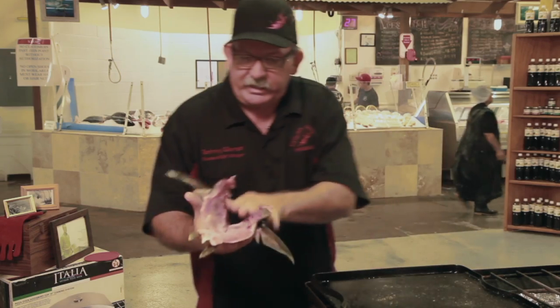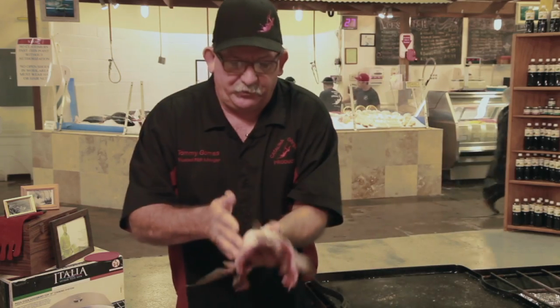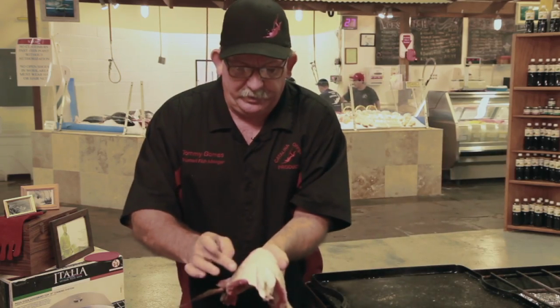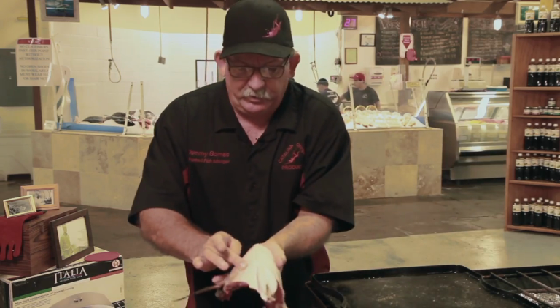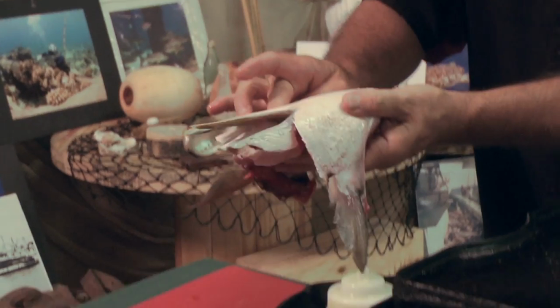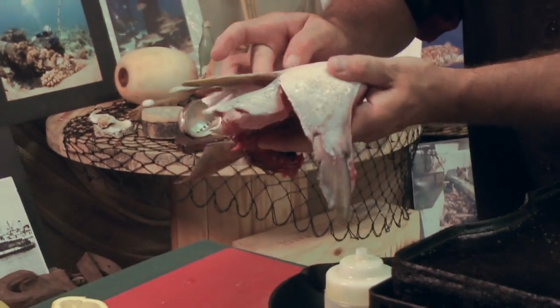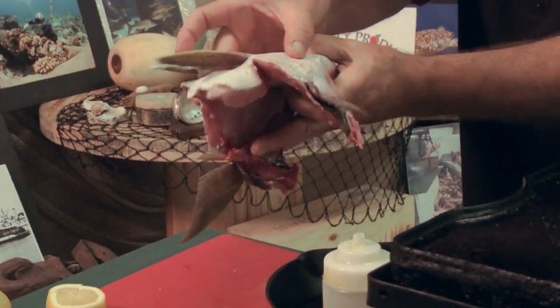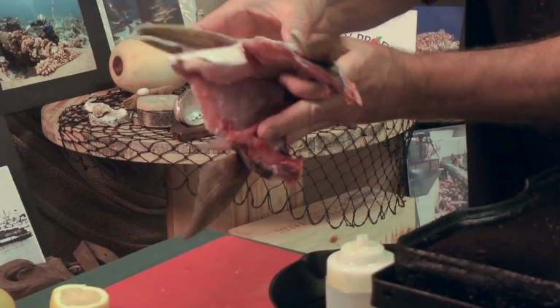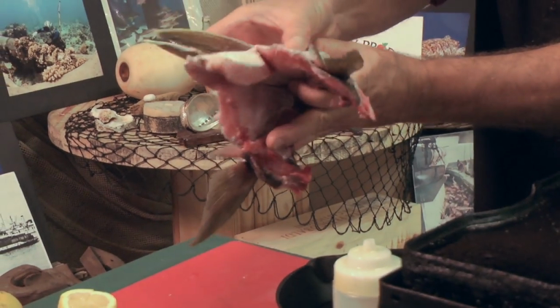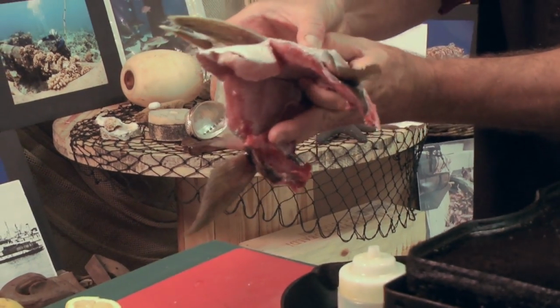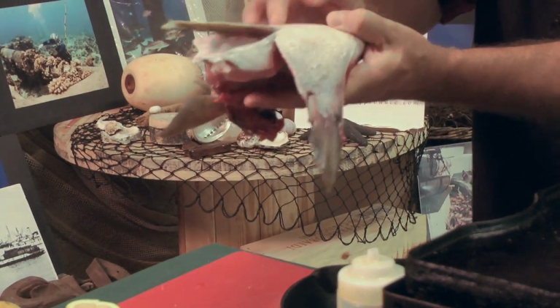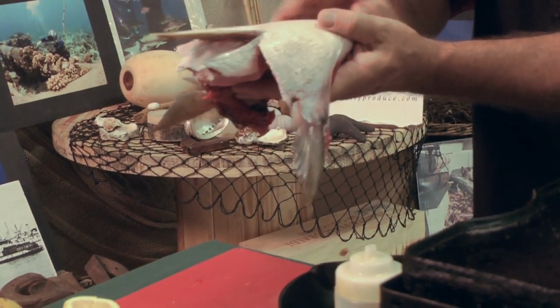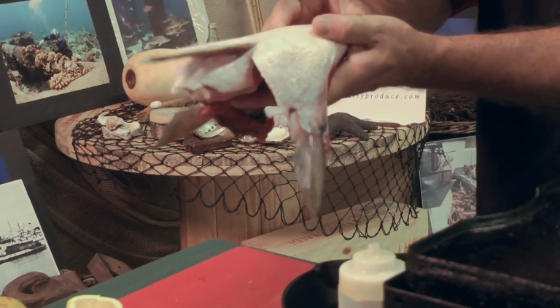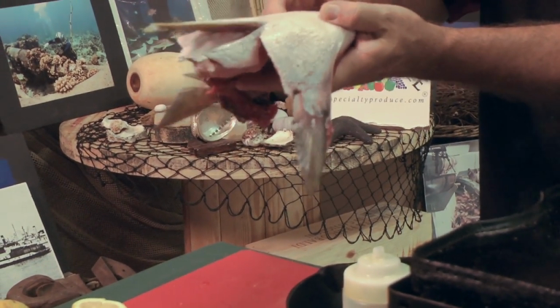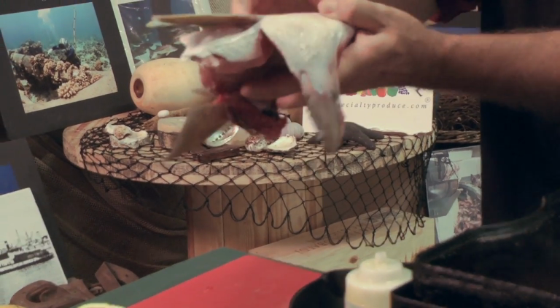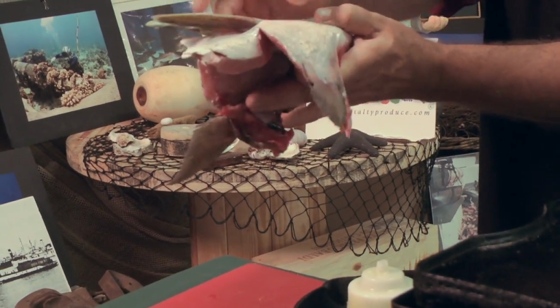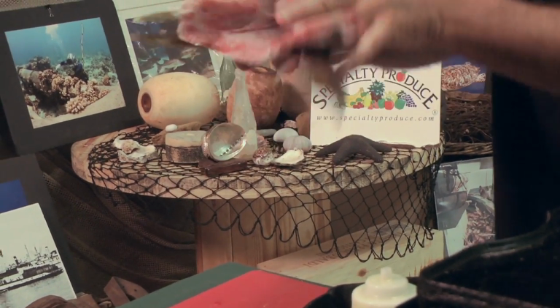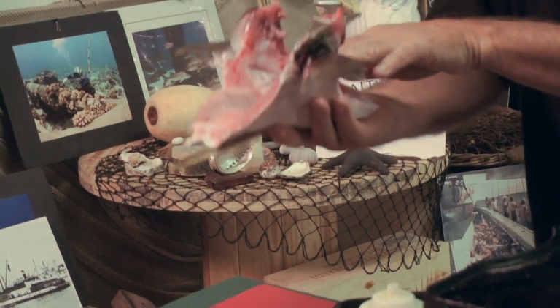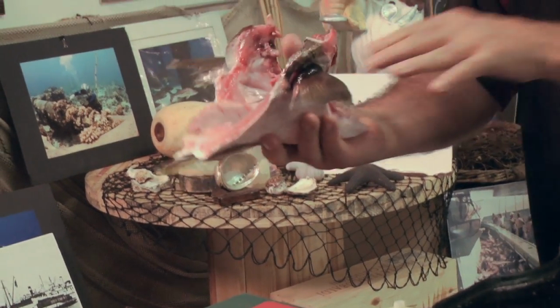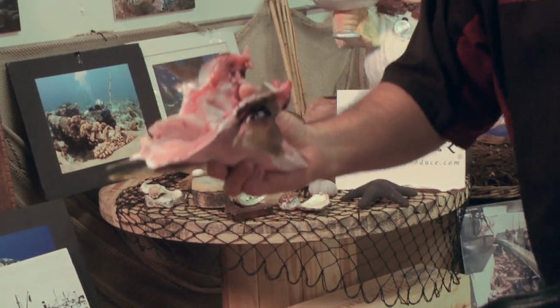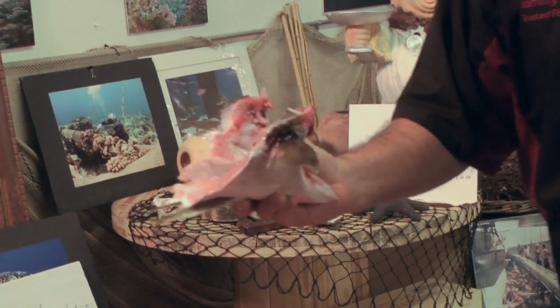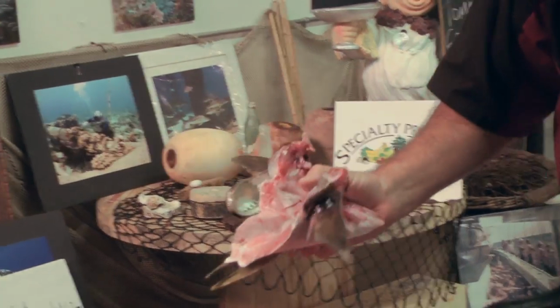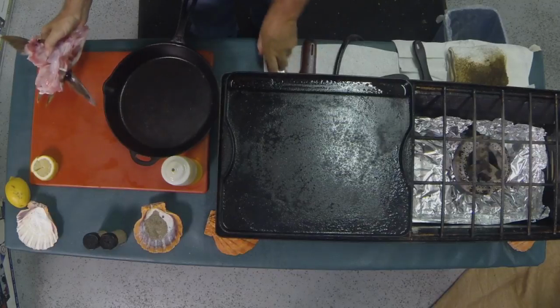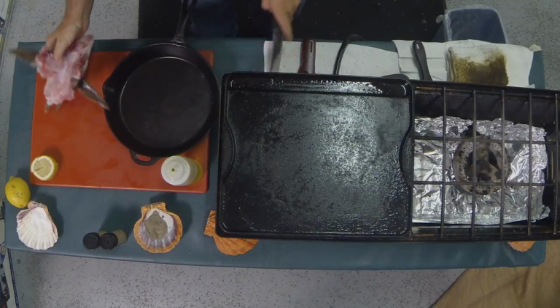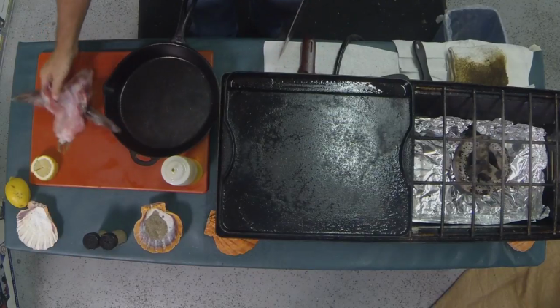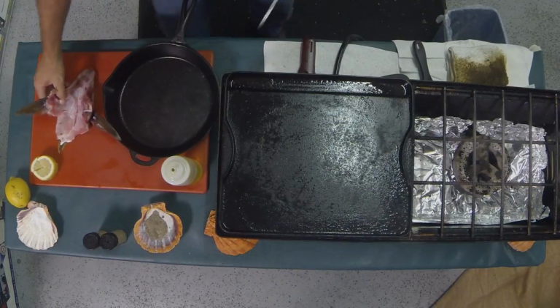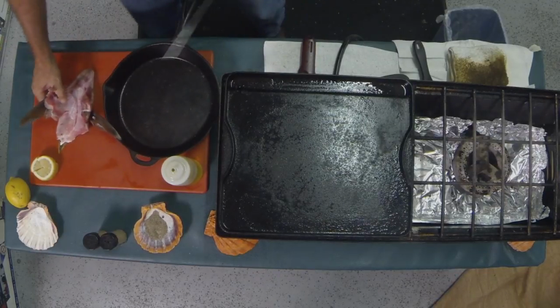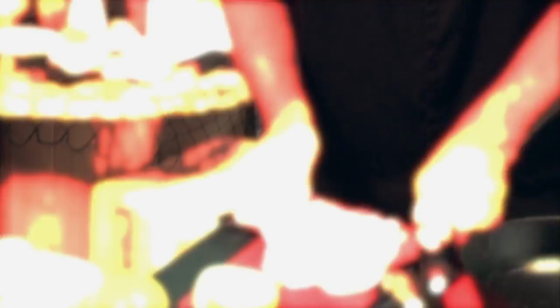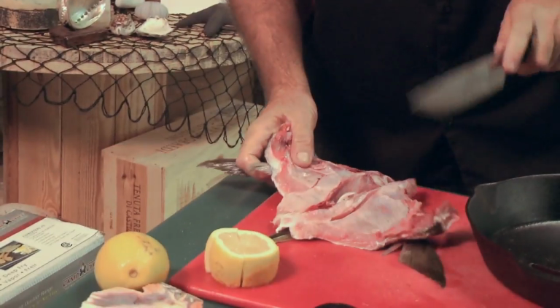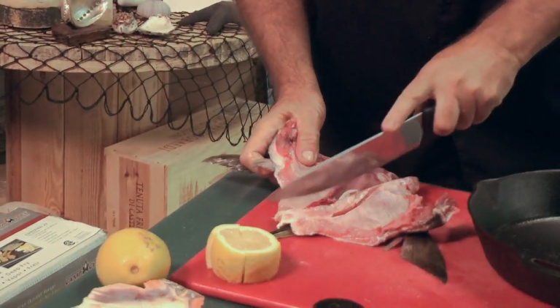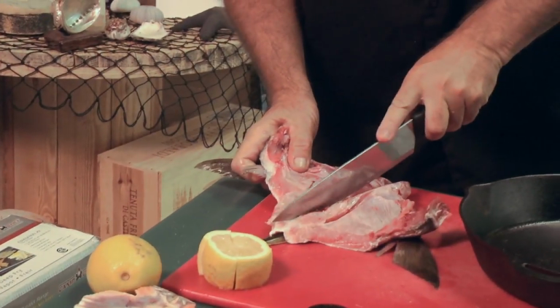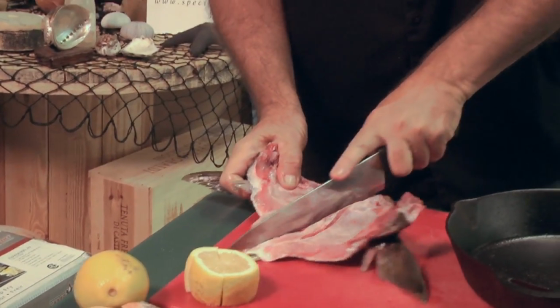Taking this and flipping it over, you can feel how much juicy, tender meat is in here. What I'm gonna do is split it down the middle, just like you would a chicken breast.